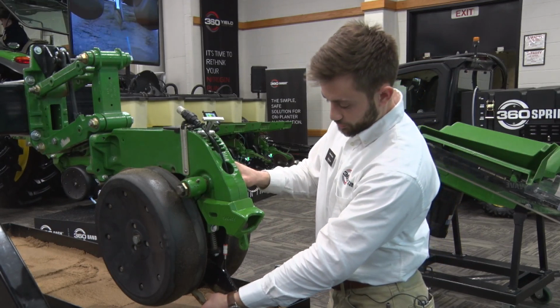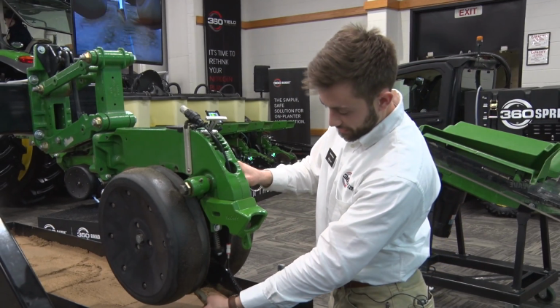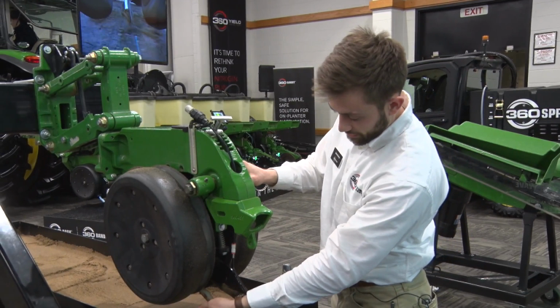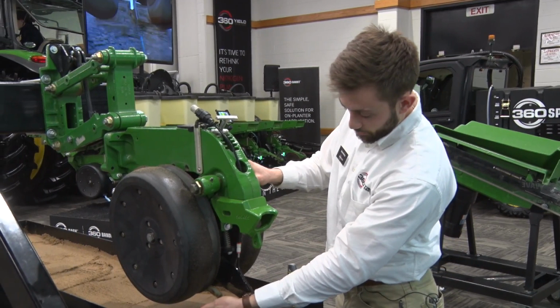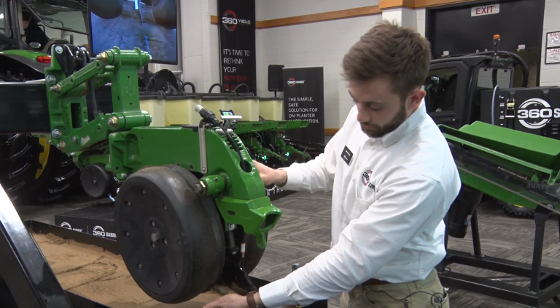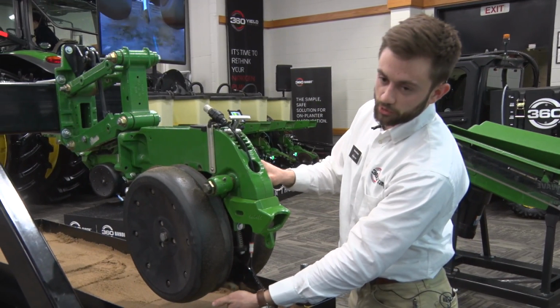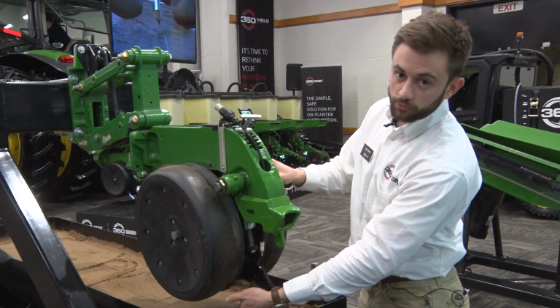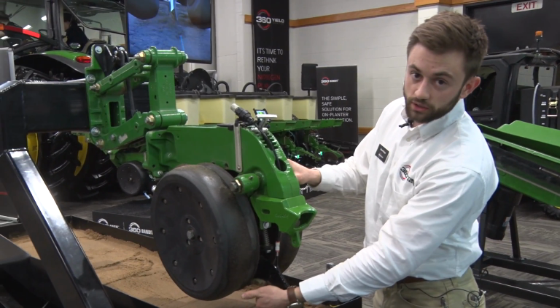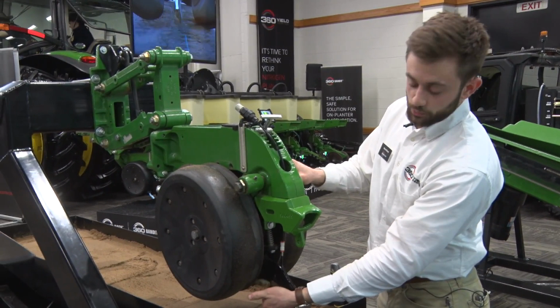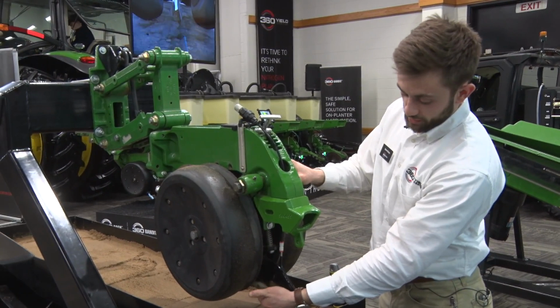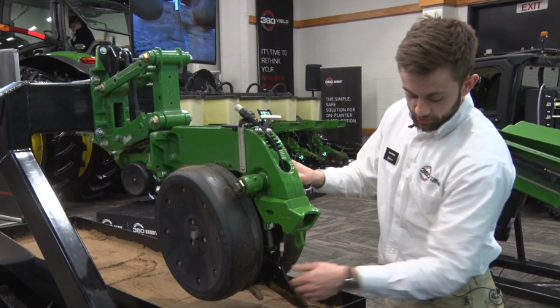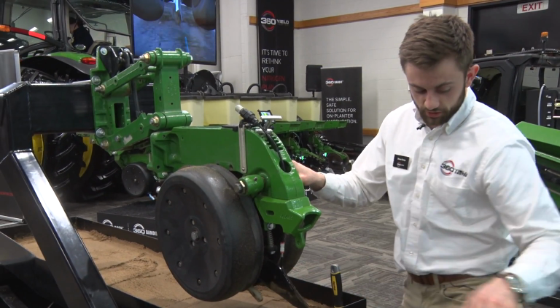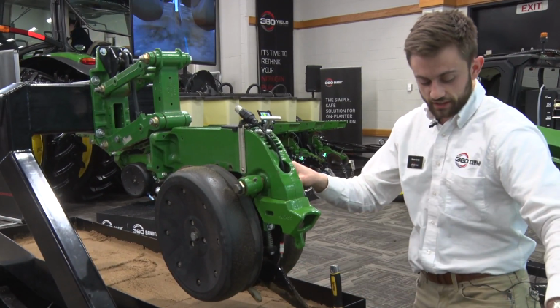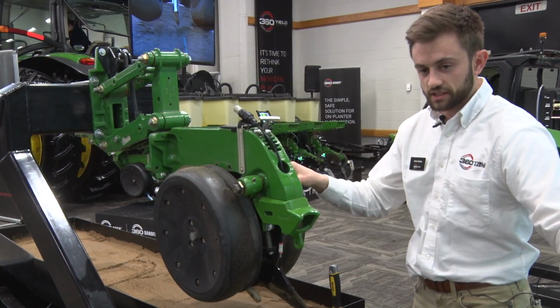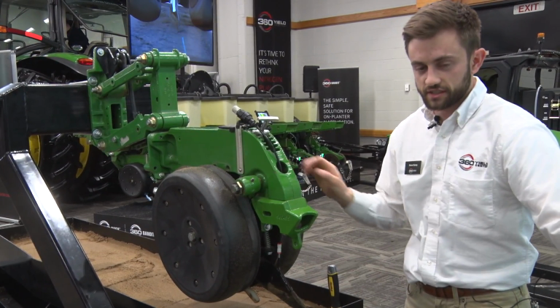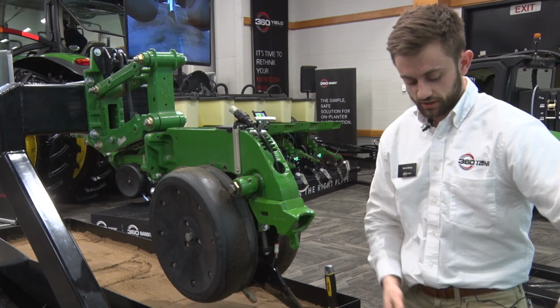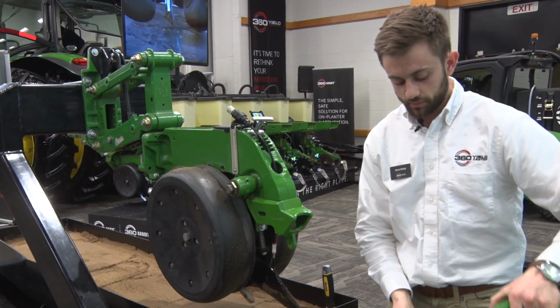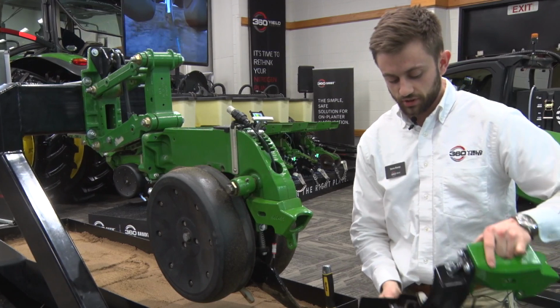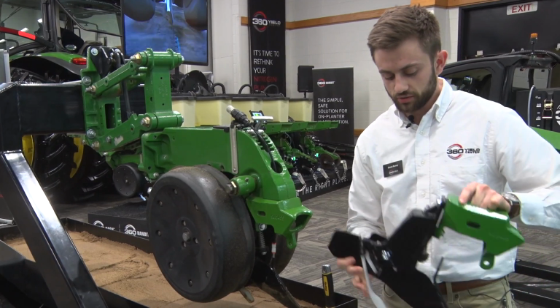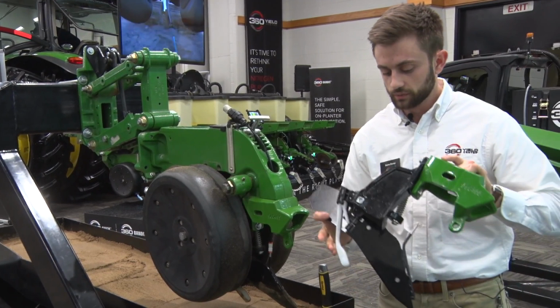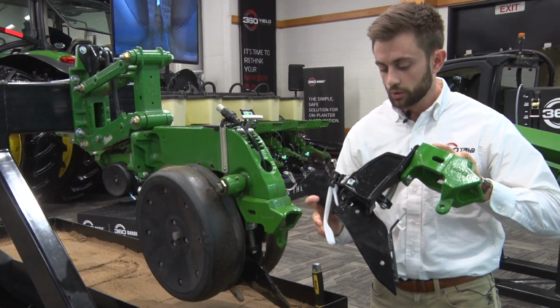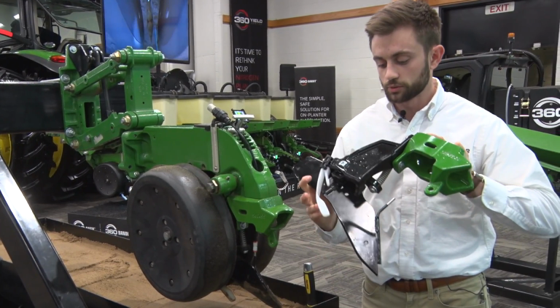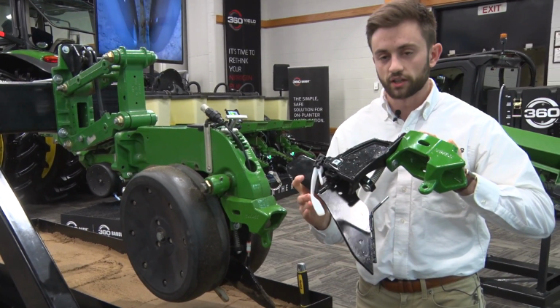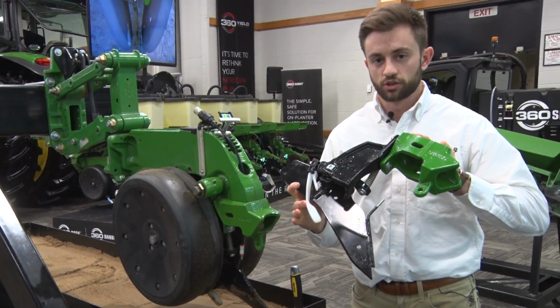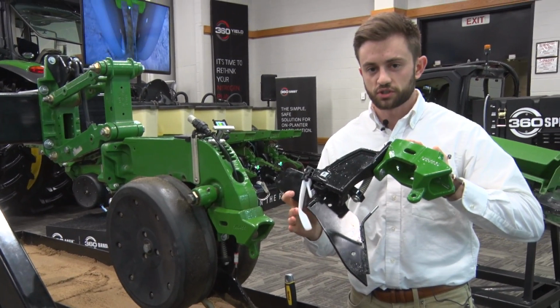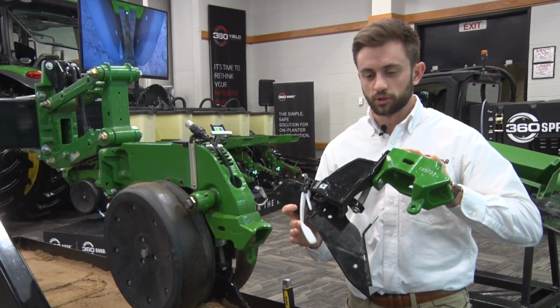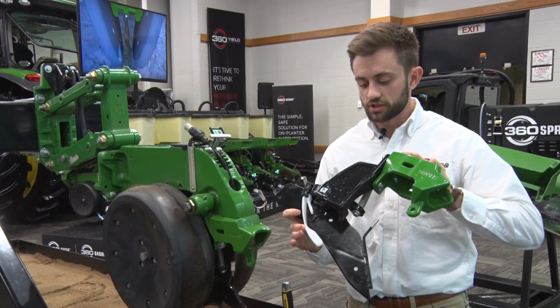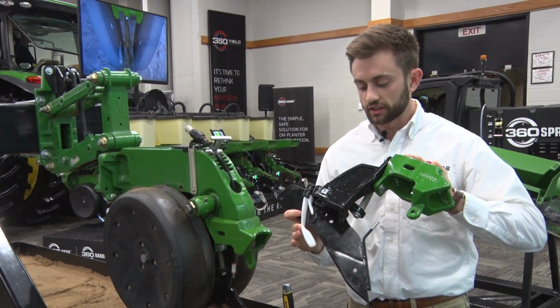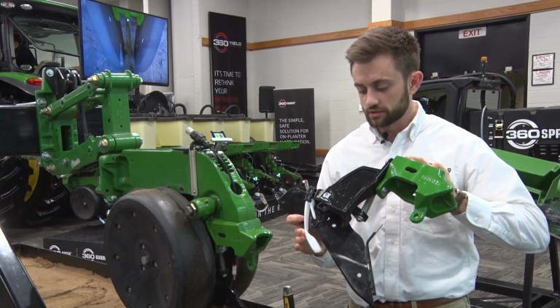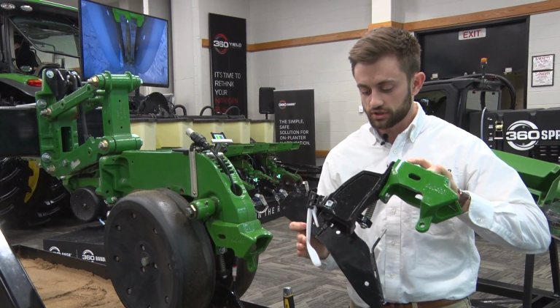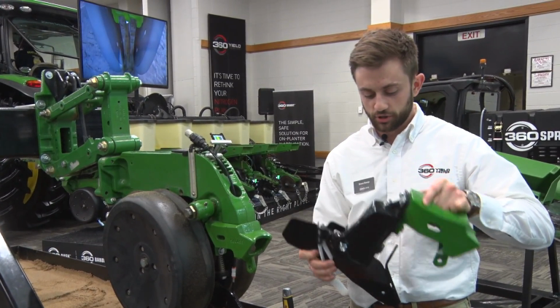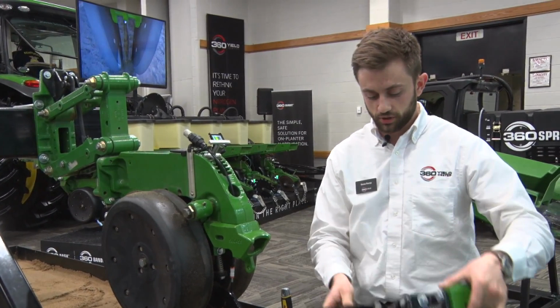To begin, we've got a firmer up front. We want to make sure that that seed is down at the bottom of the trench. We've got a traditional firmer, just like a Keaton, just a little bit shorter.